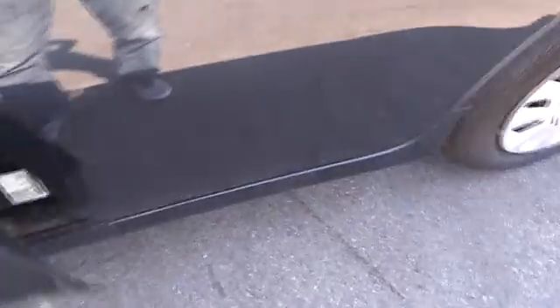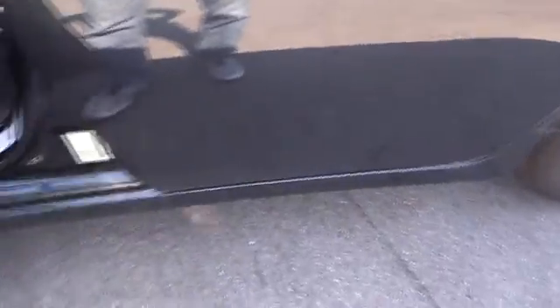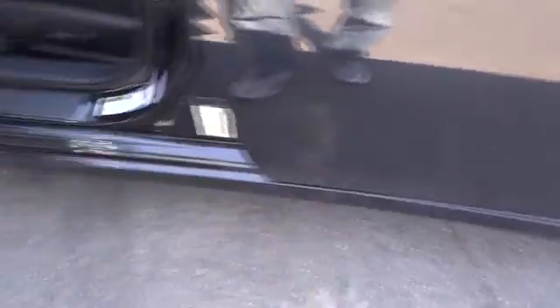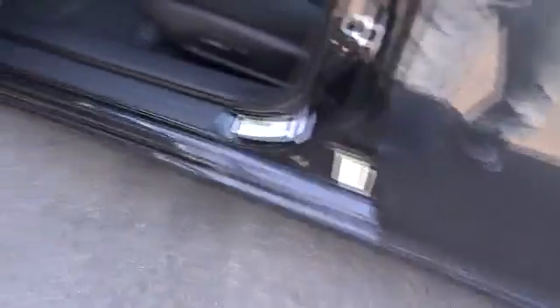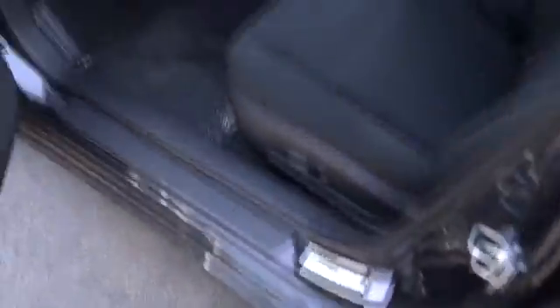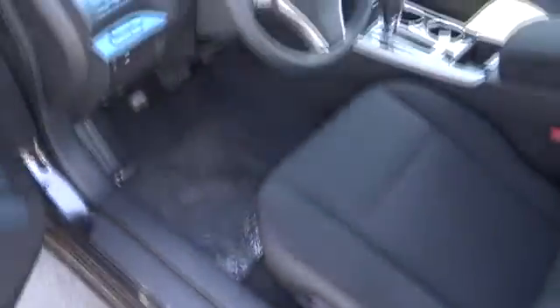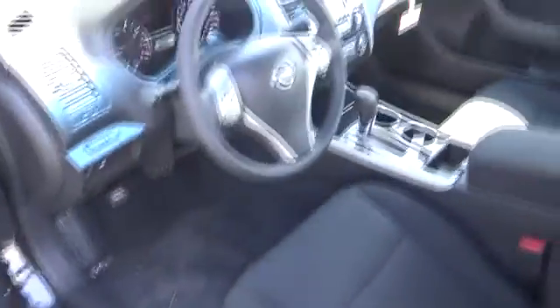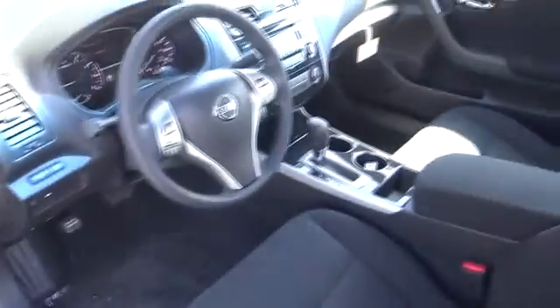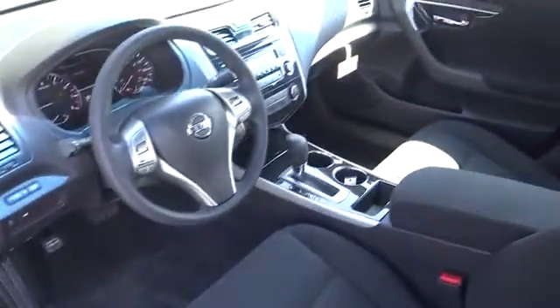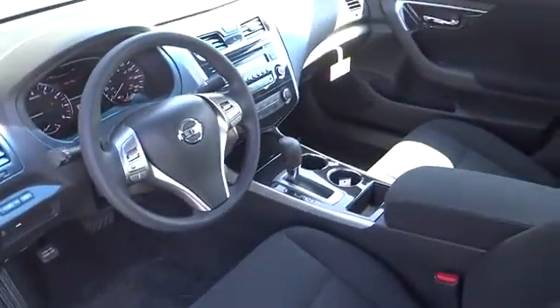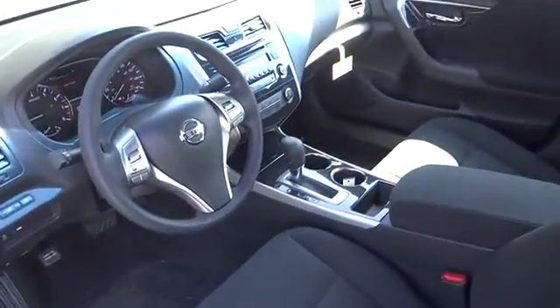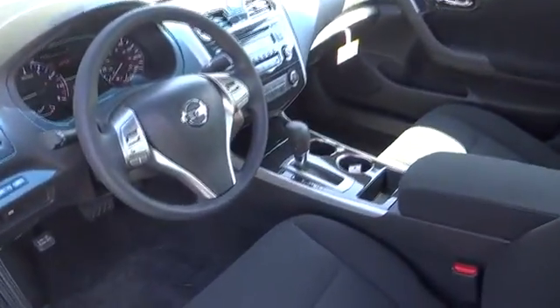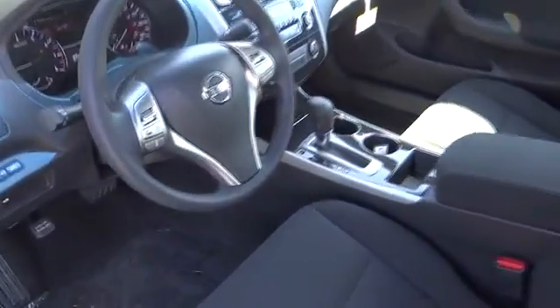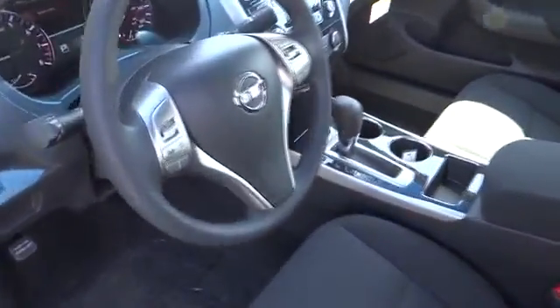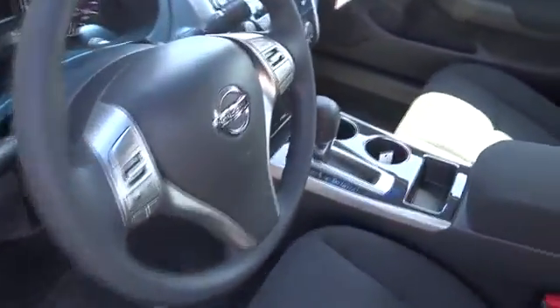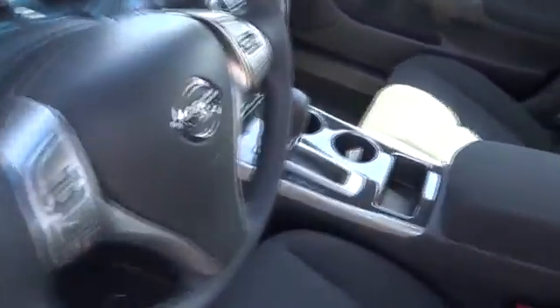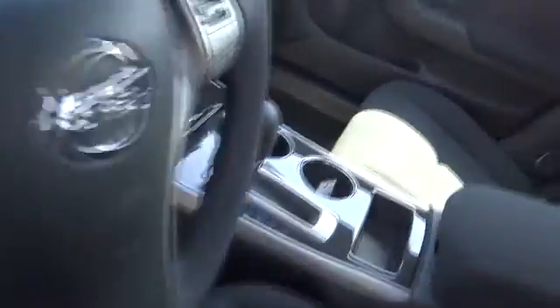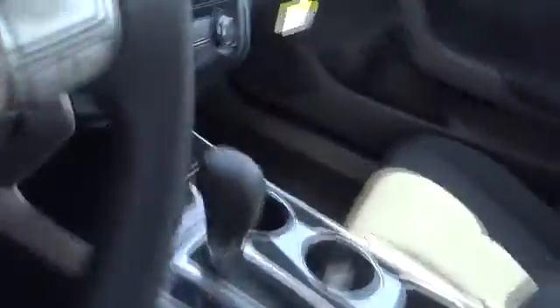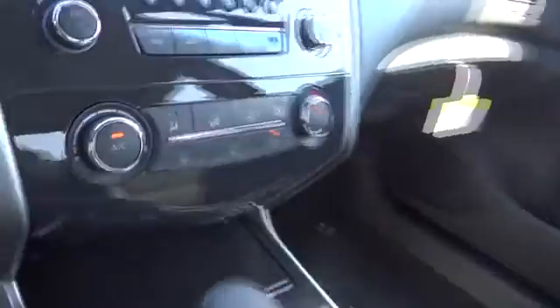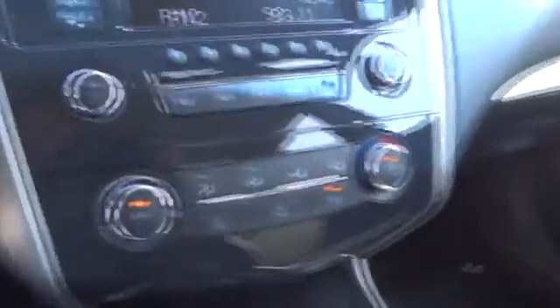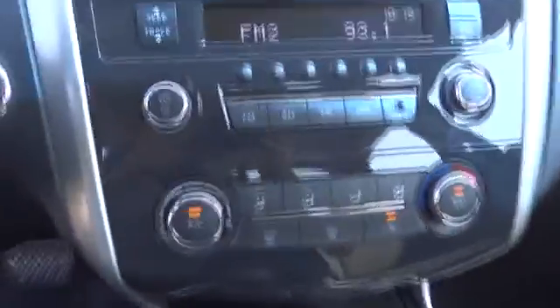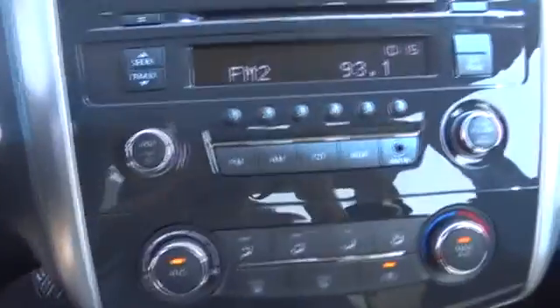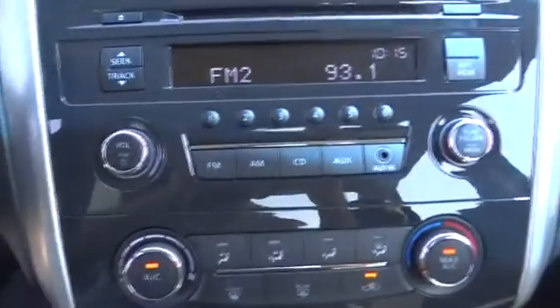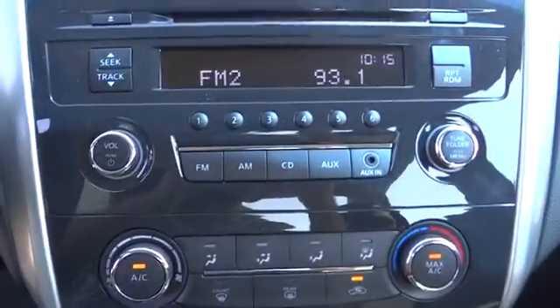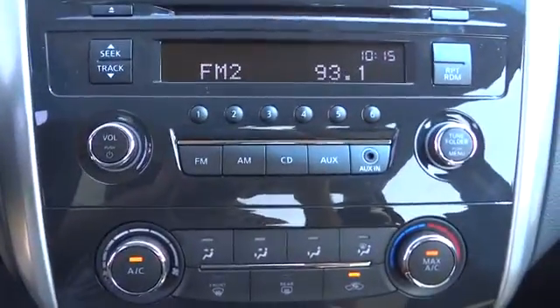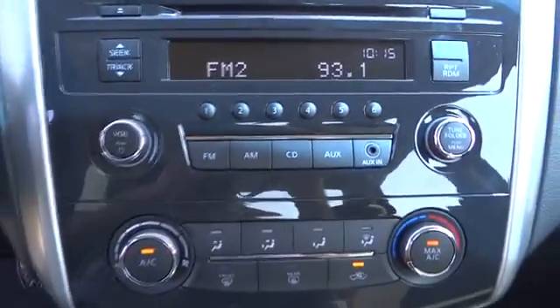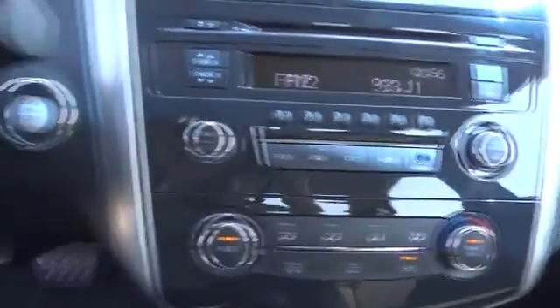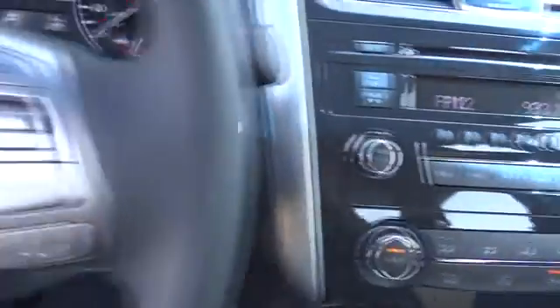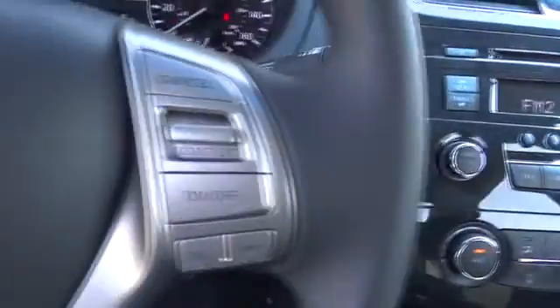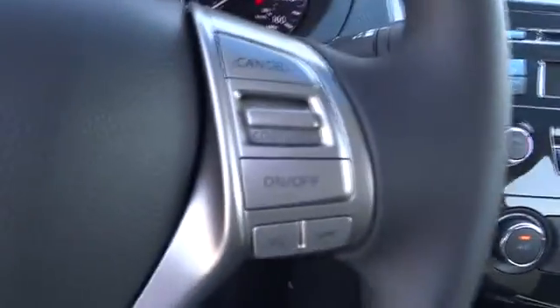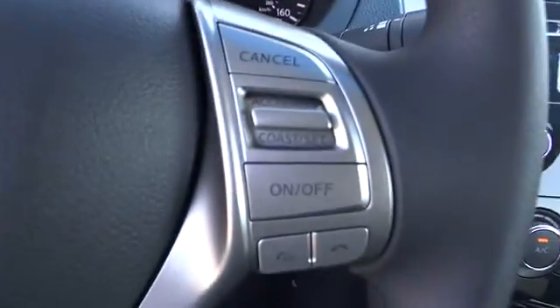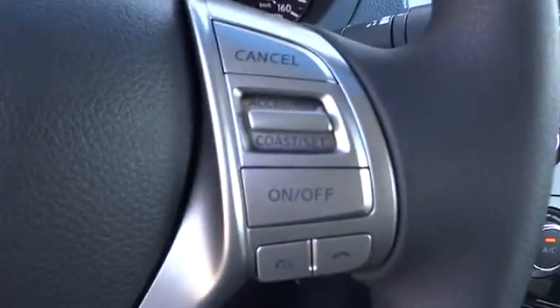Power windows. If affordable style and reliability are what you're looking for, this vehicle couldn't be more perfect. Drive it today.